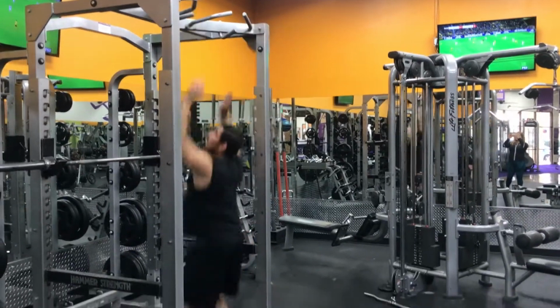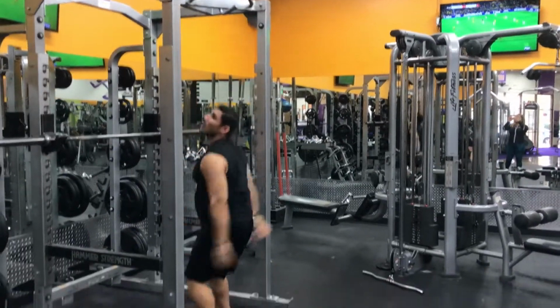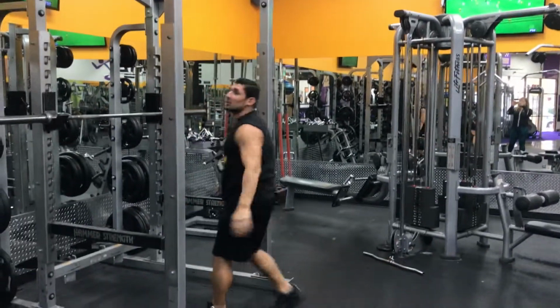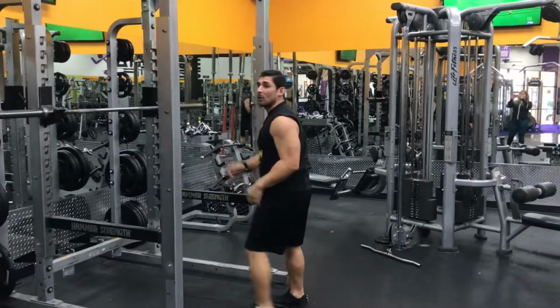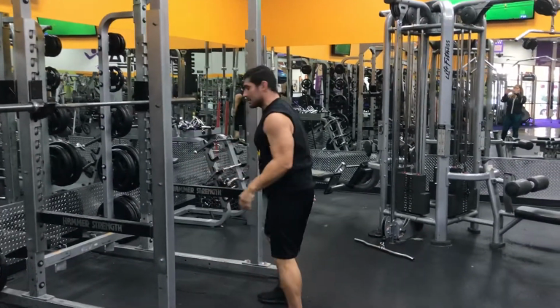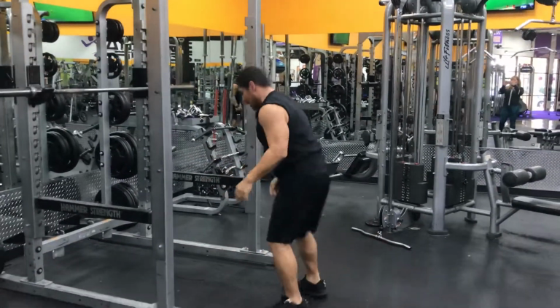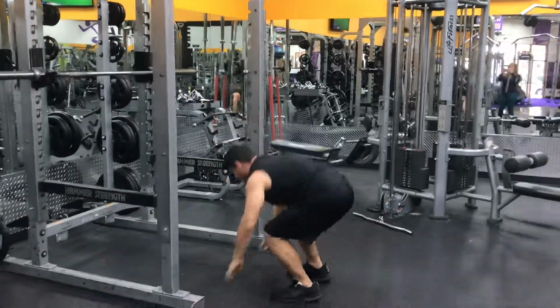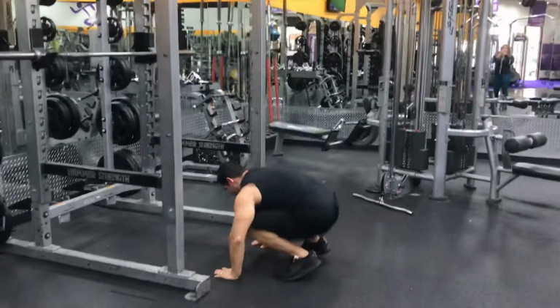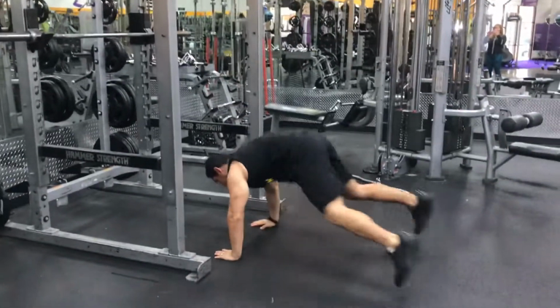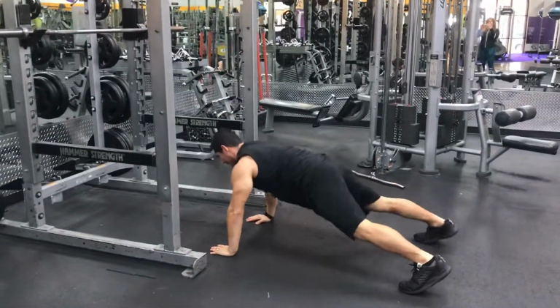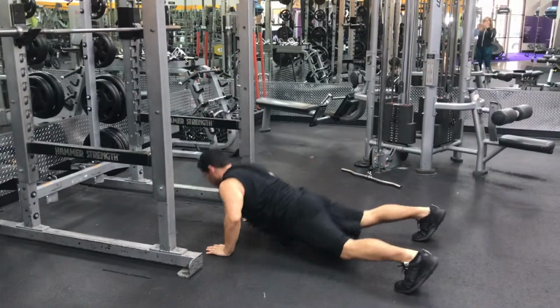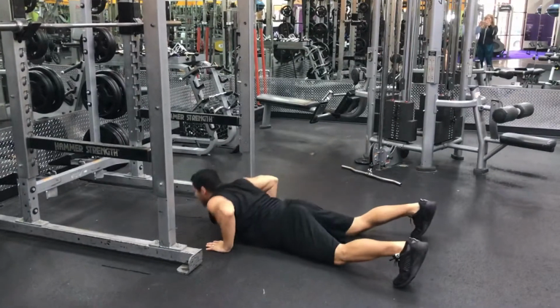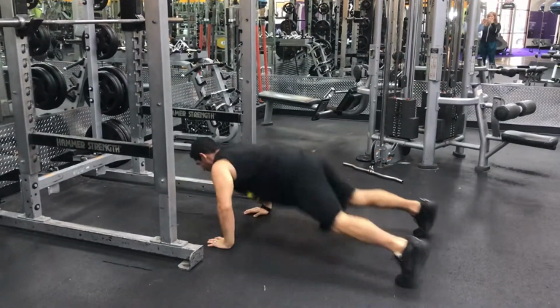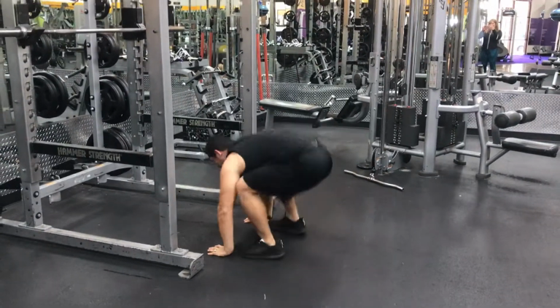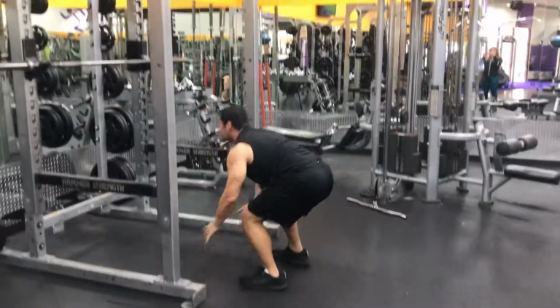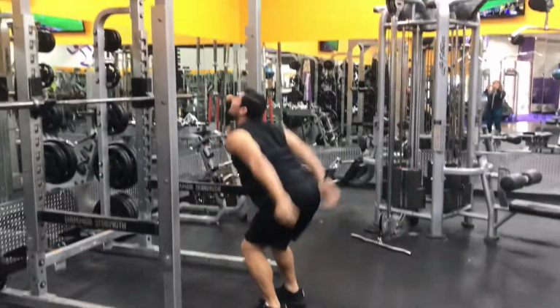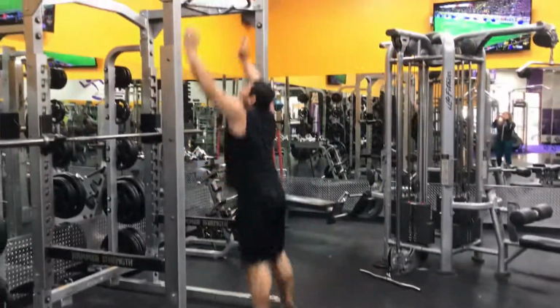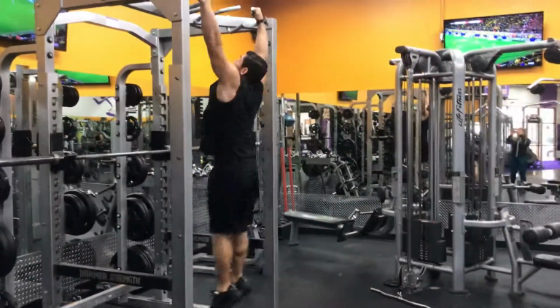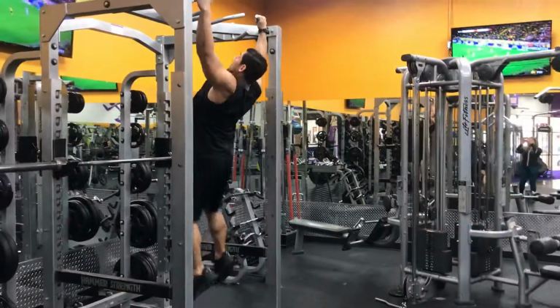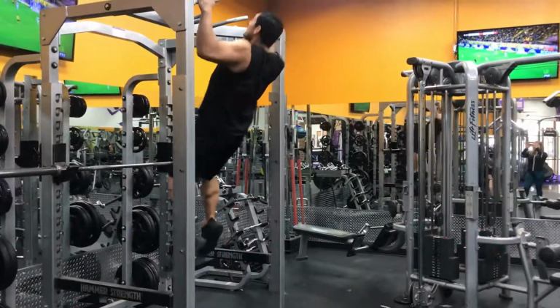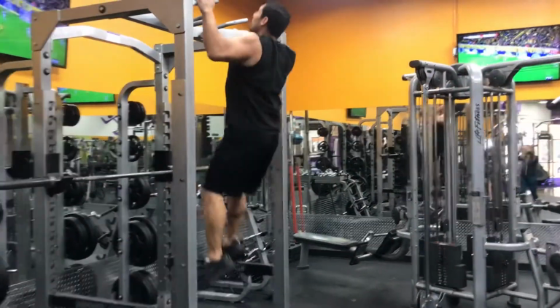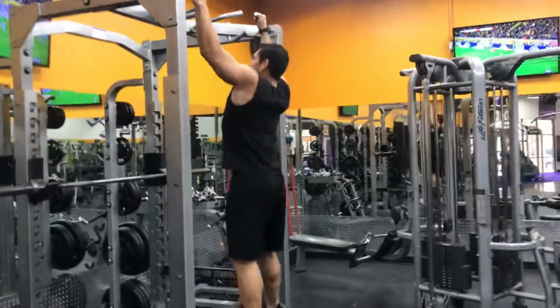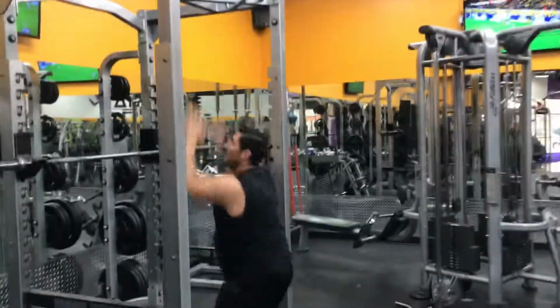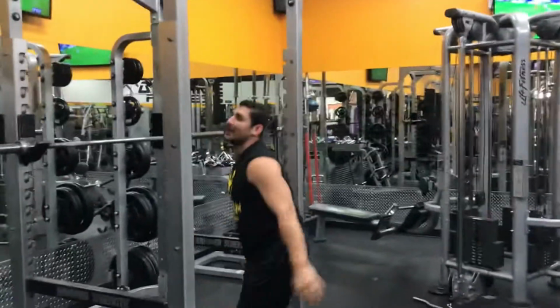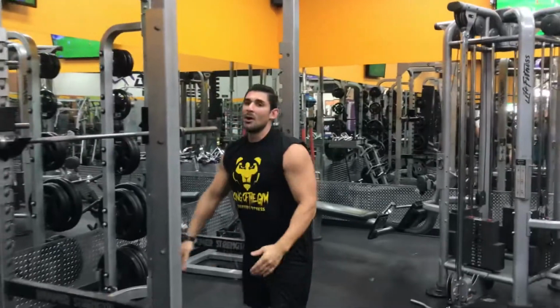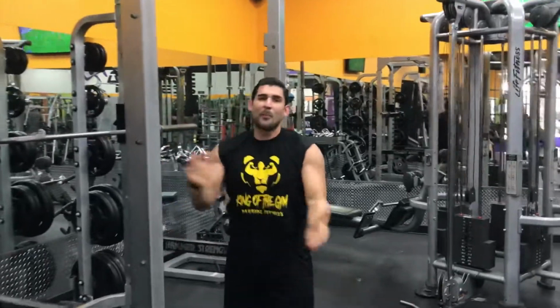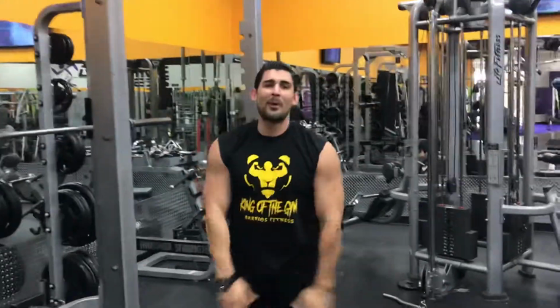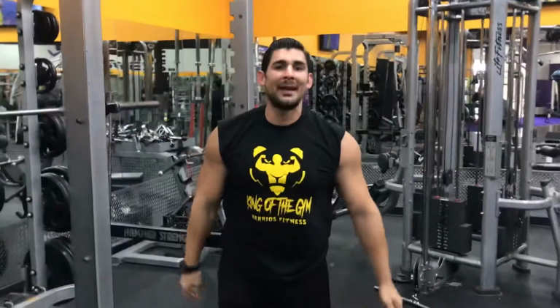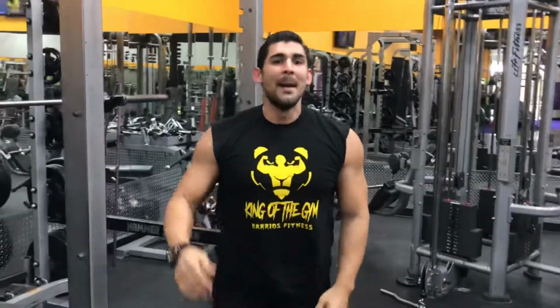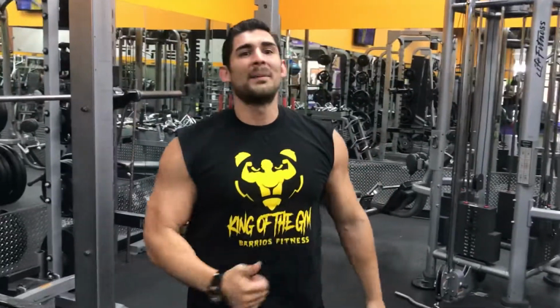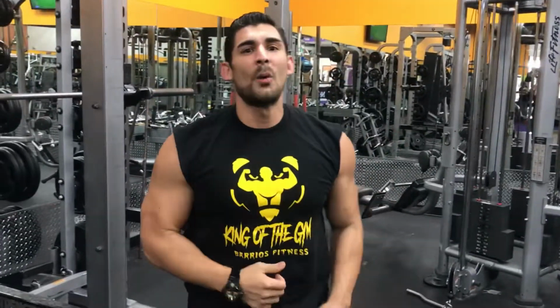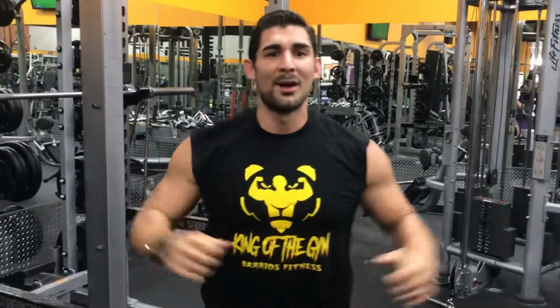One more to make sure you've got it correct. Drop, kick back, drop, back up, jump, pull-up. And there you go. The proper way of doing burpee to a pull-up.